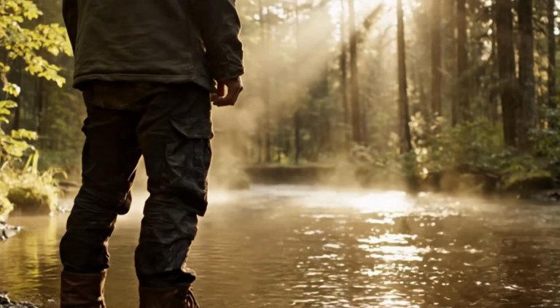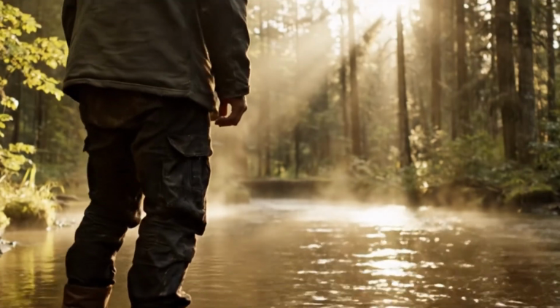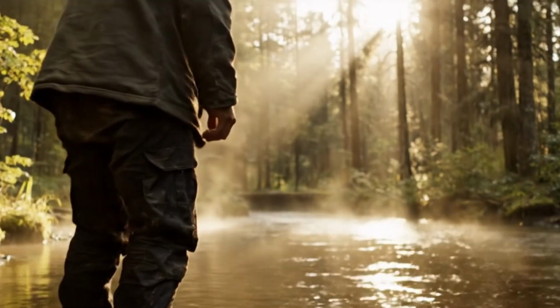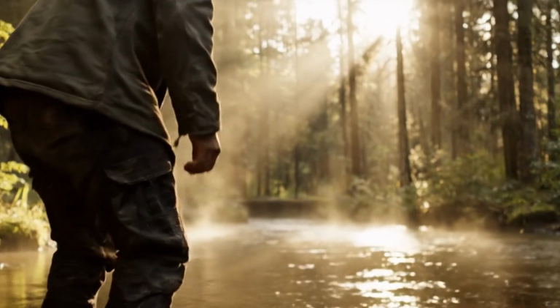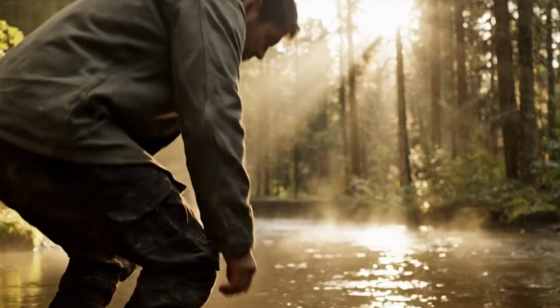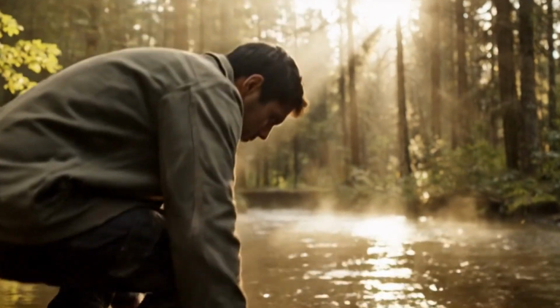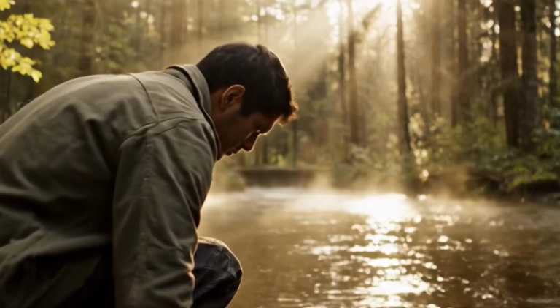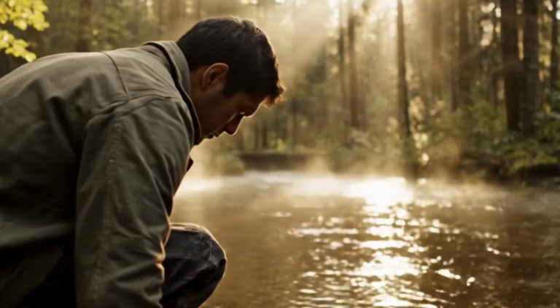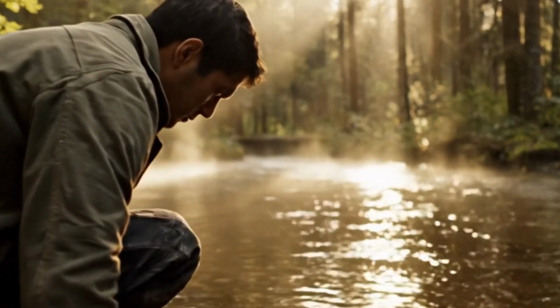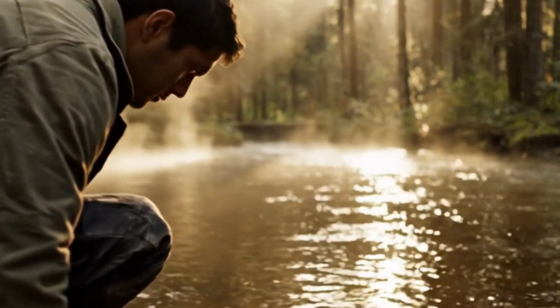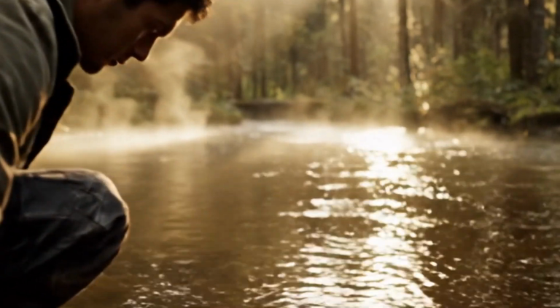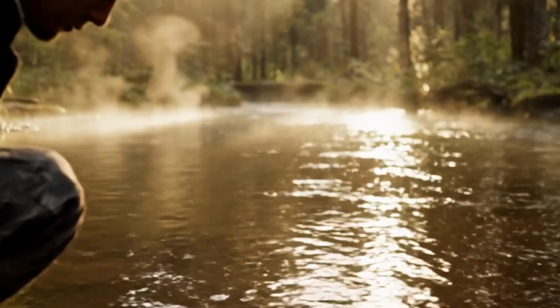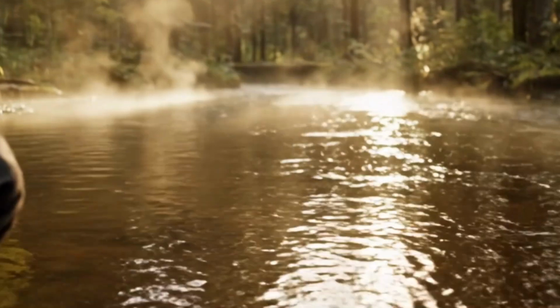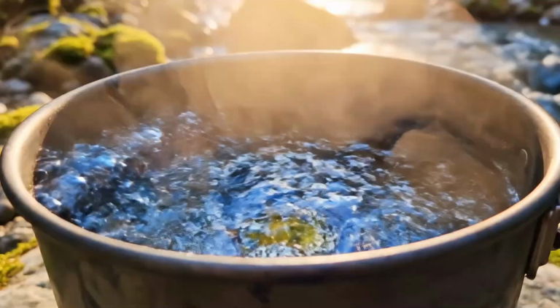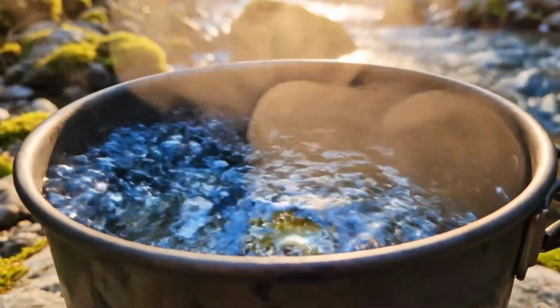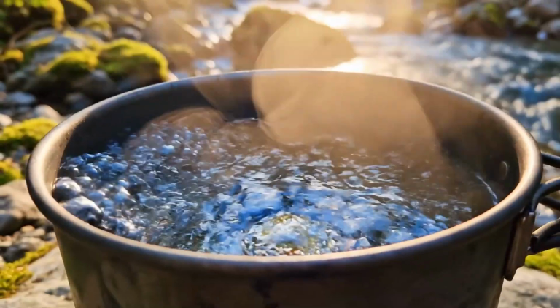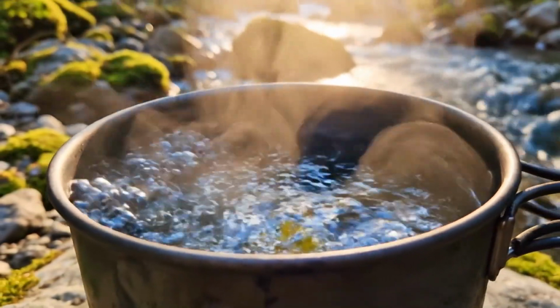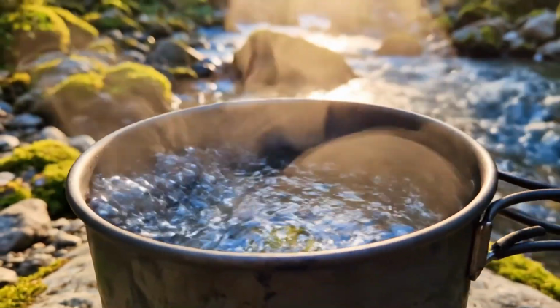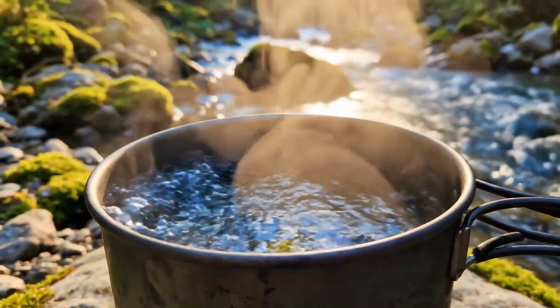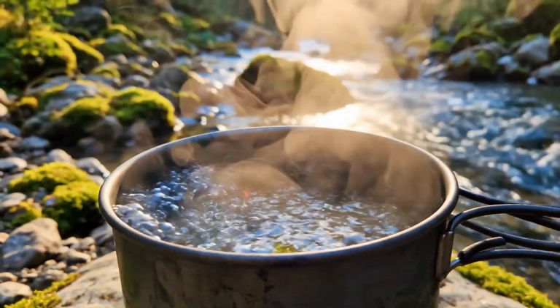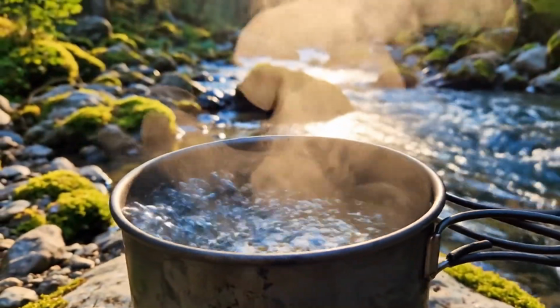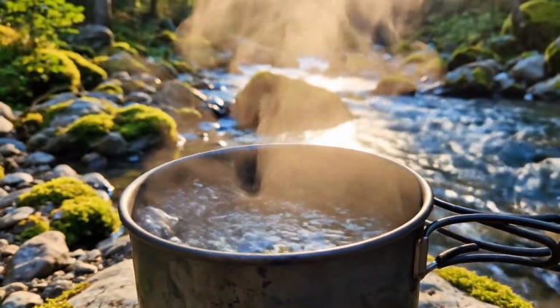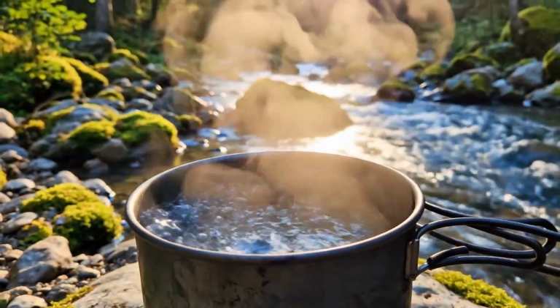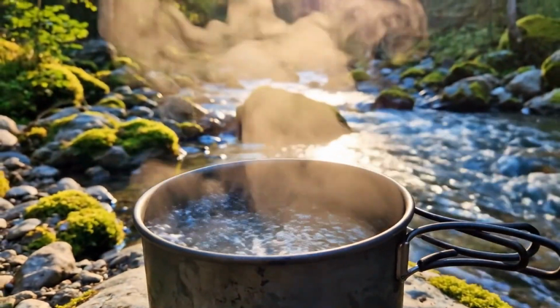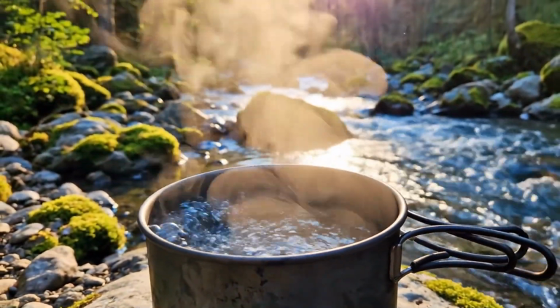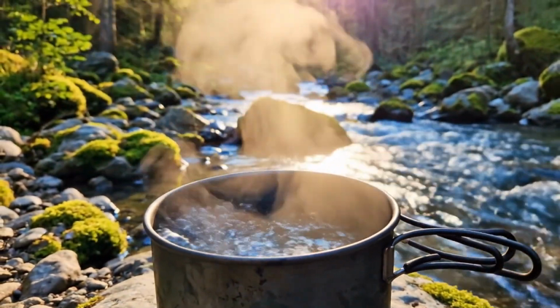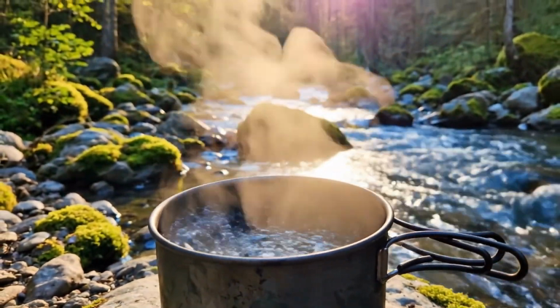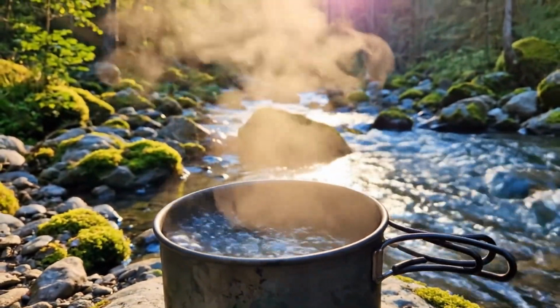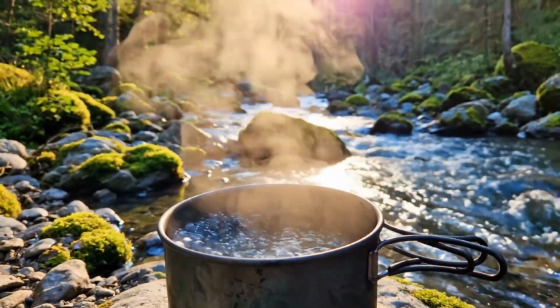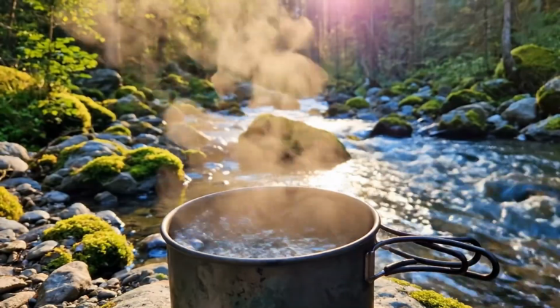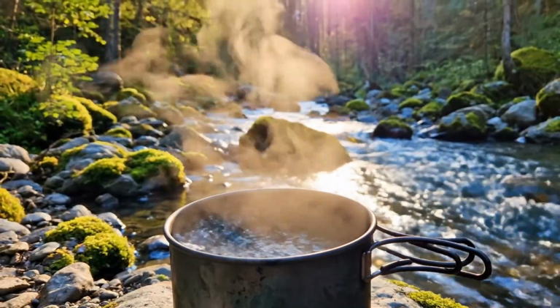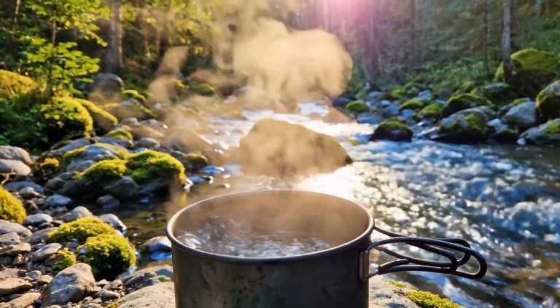If you're standing over a questionable creek right now, here's the truth most people miss. Boiling makes water microbiologically safe, but it does nothing for dissolved chemicals, fuel residues, heavy metals, or salt.